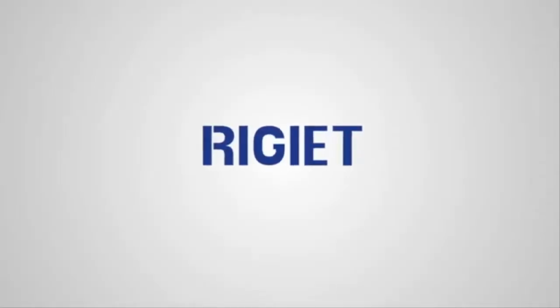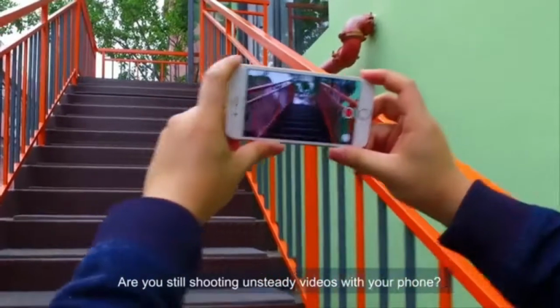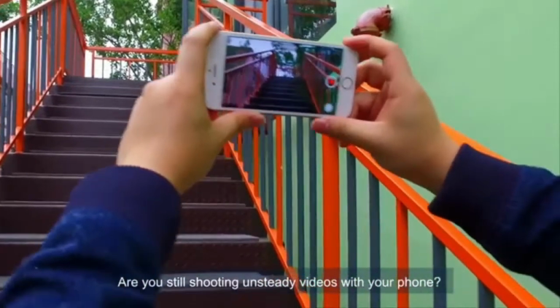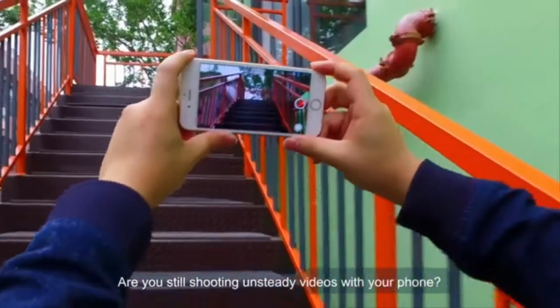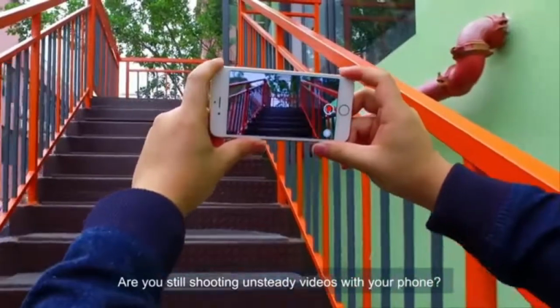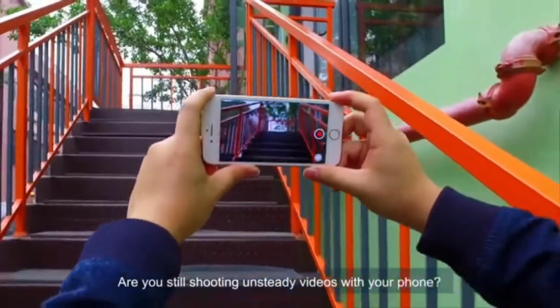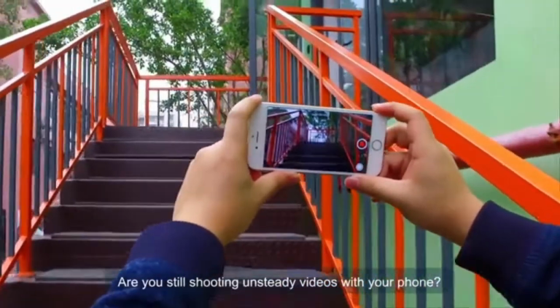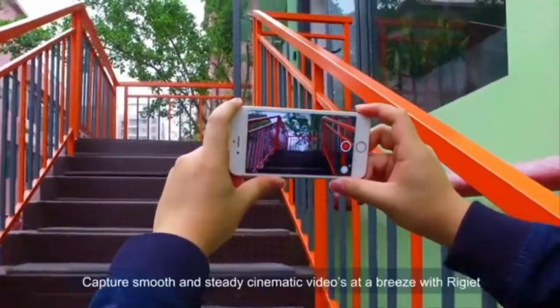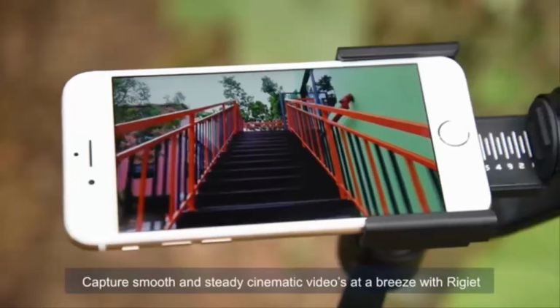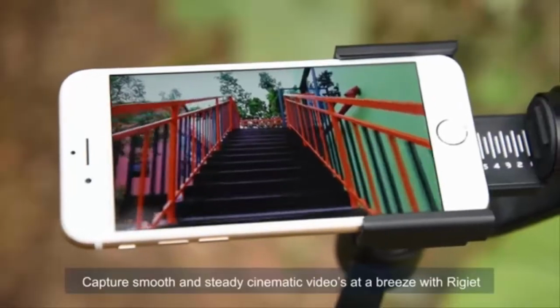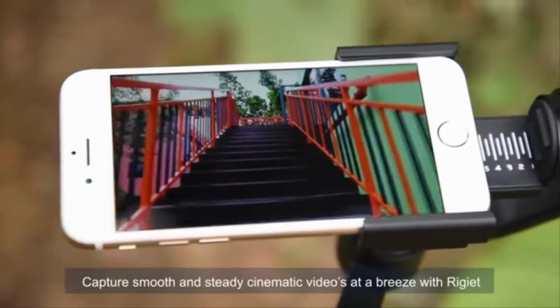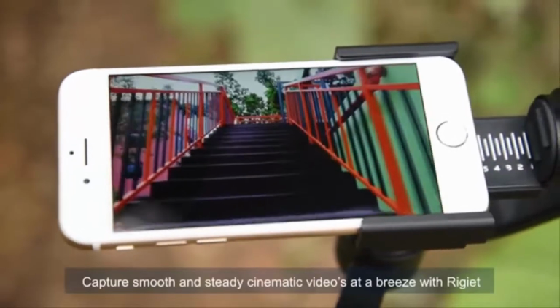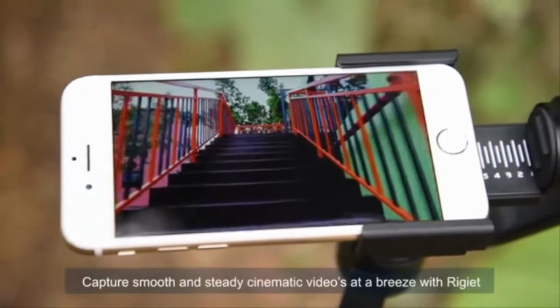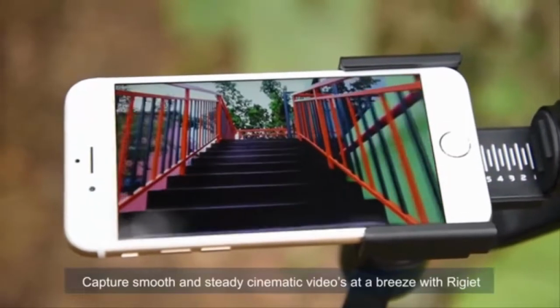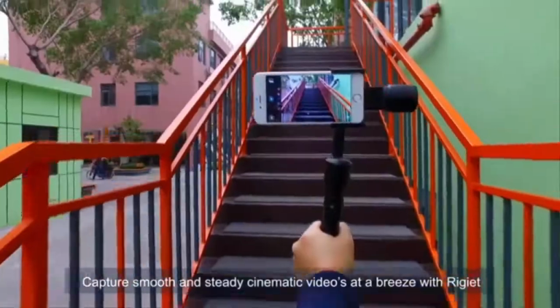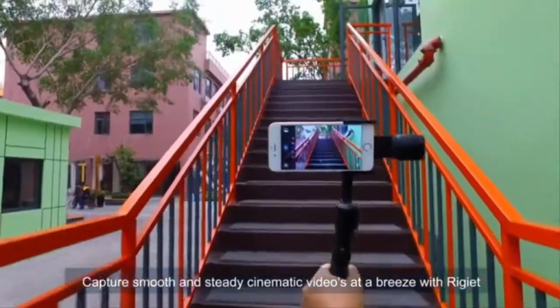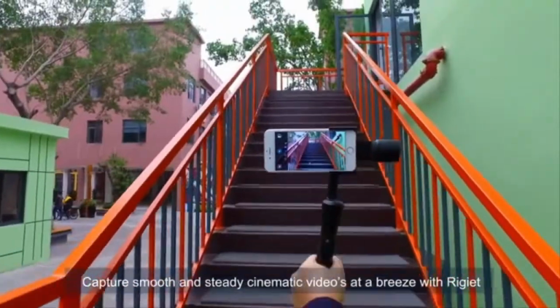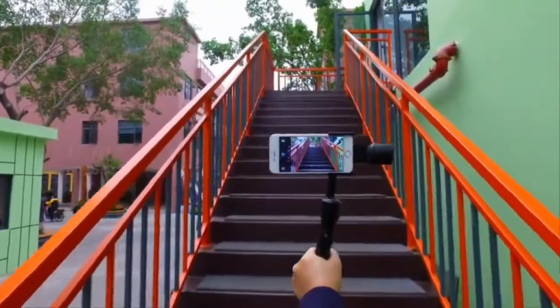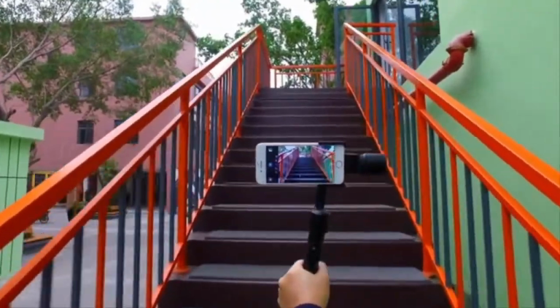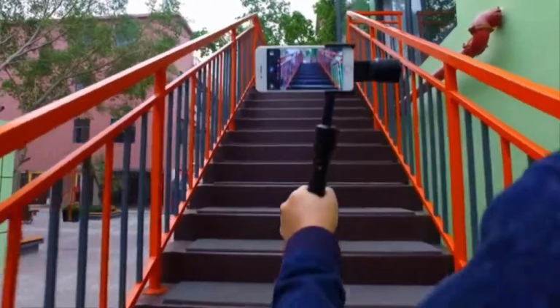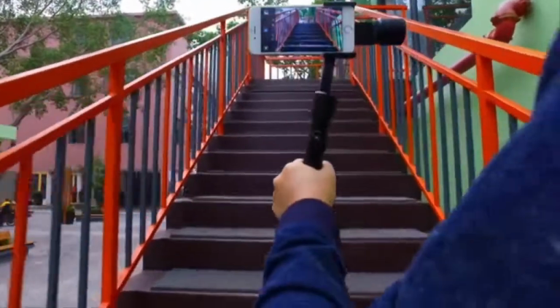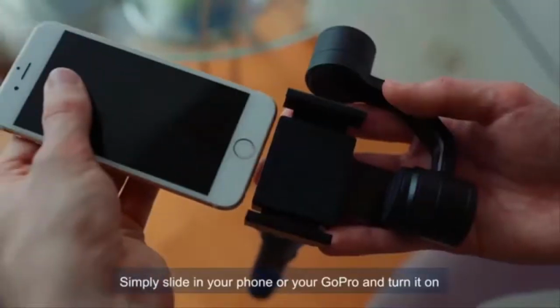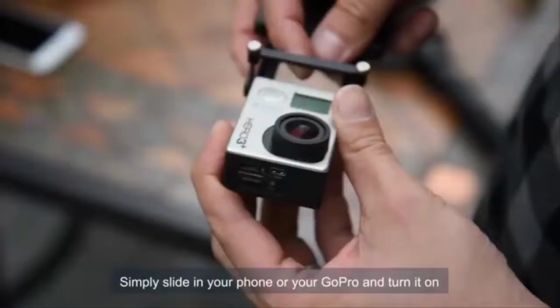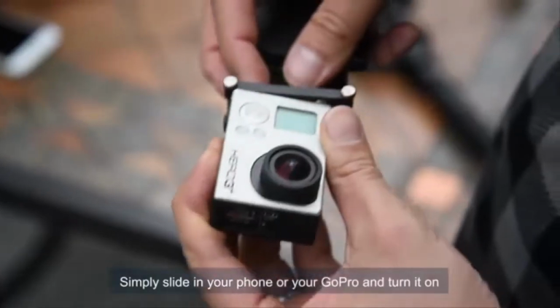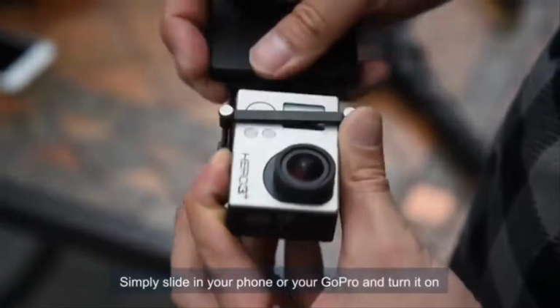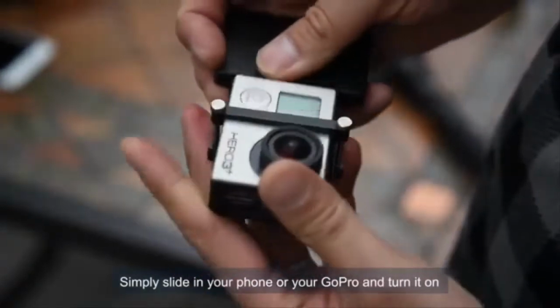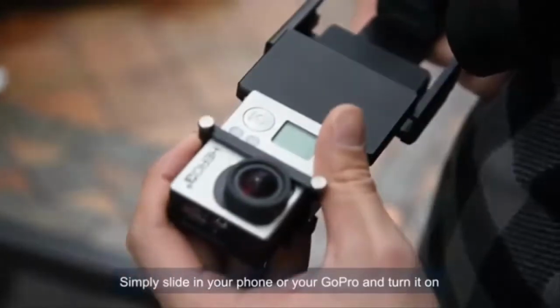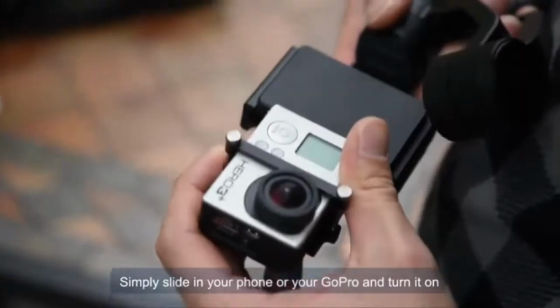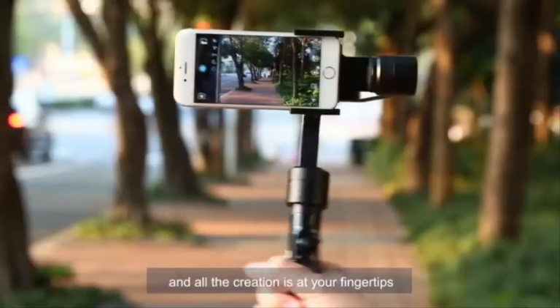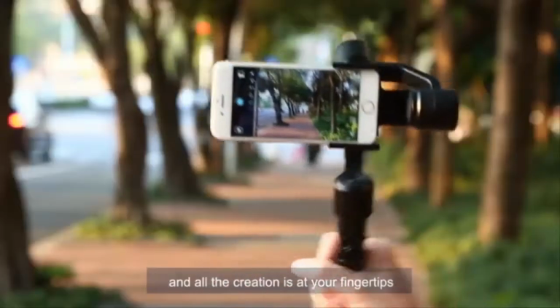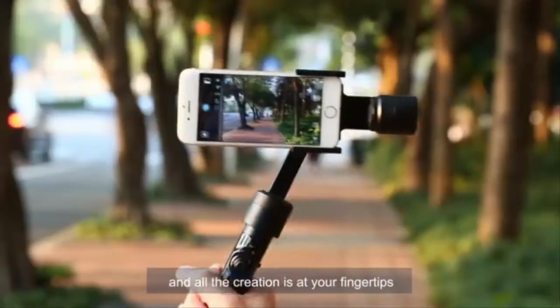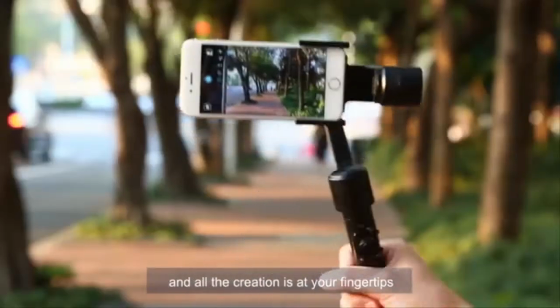Are you still shooting unsteady videos with your phone? Capture smooth and steady cinematic videos at a breeze with Regiette. Simply slide in your phone or GoPro and turn it on, and all the creation is at your fingertips.